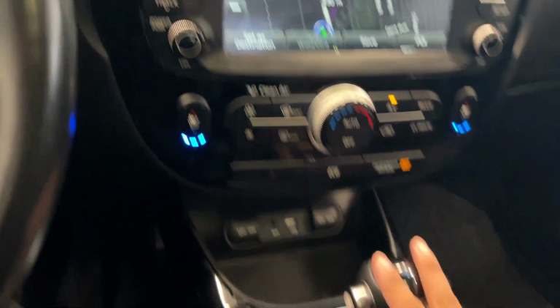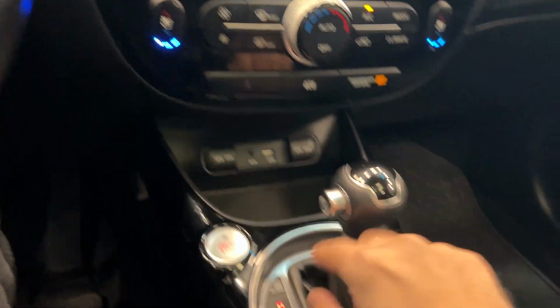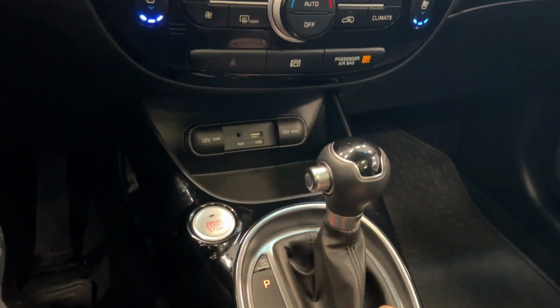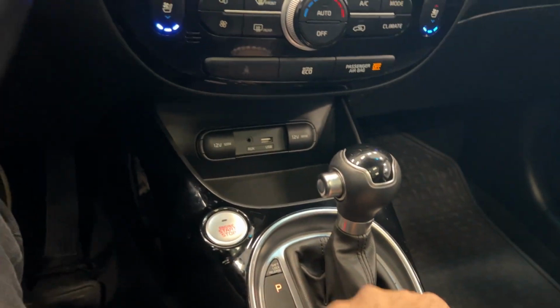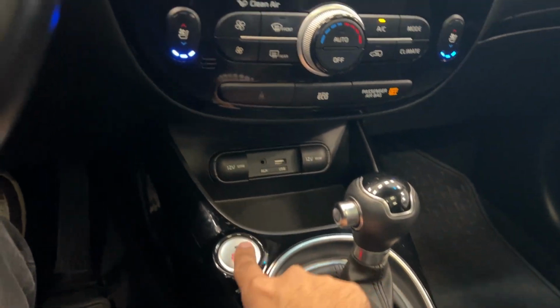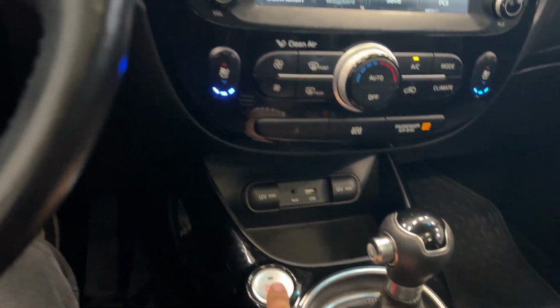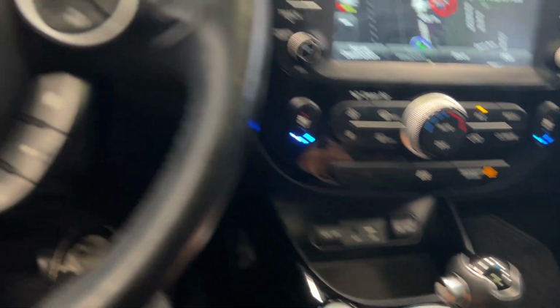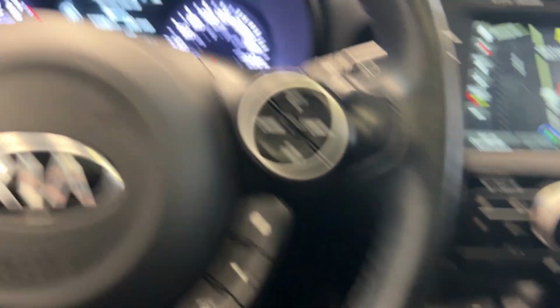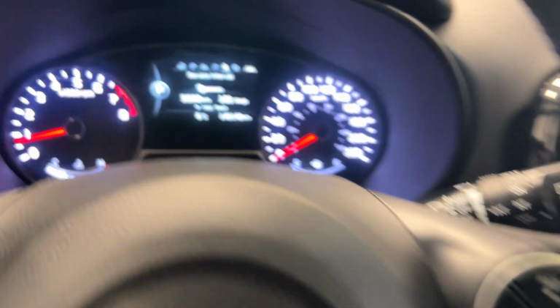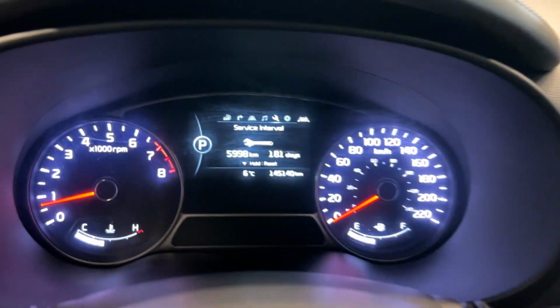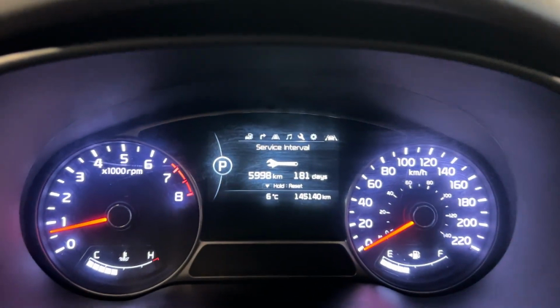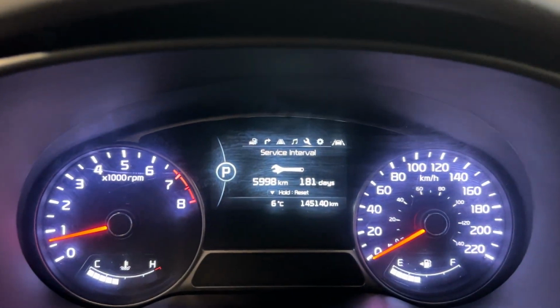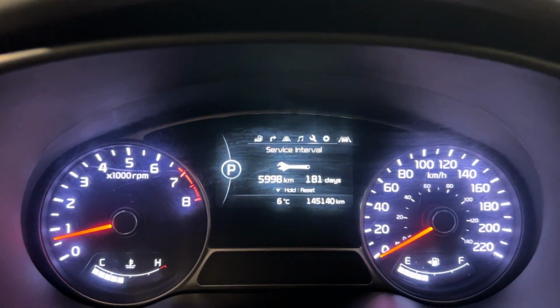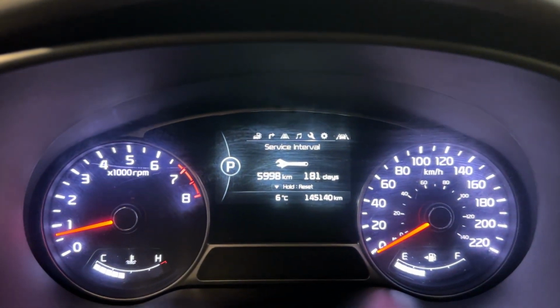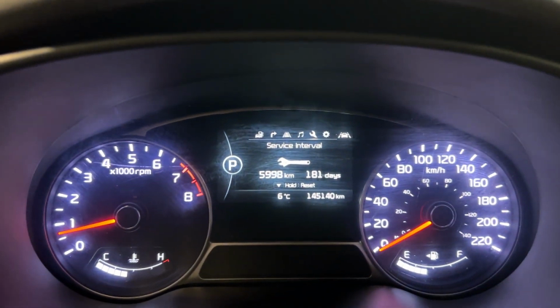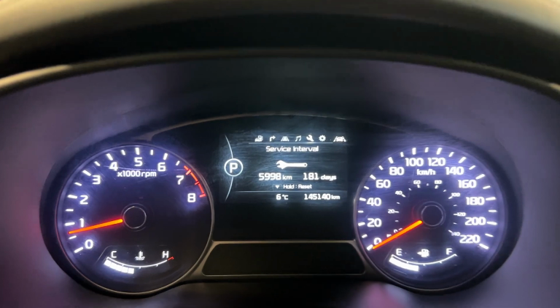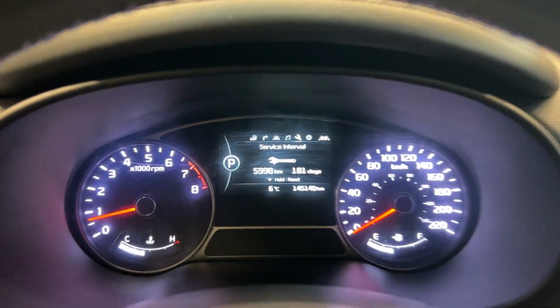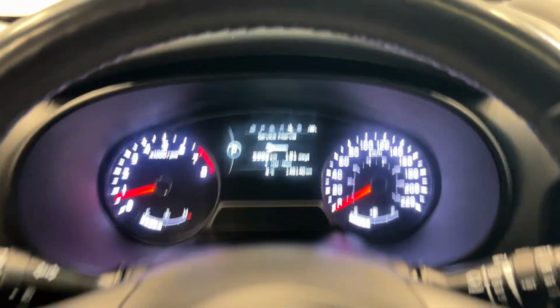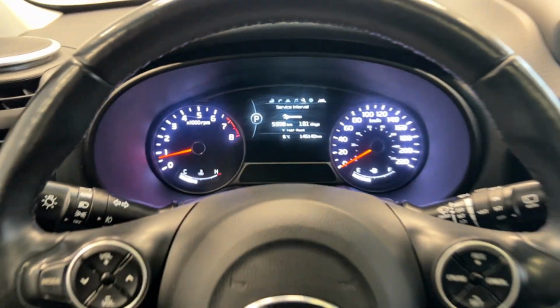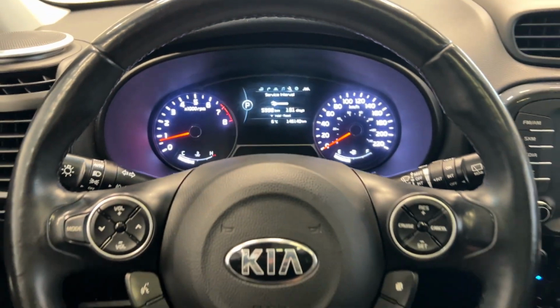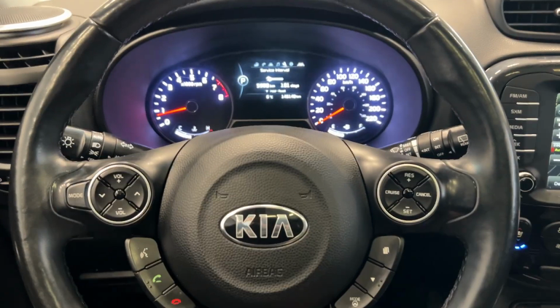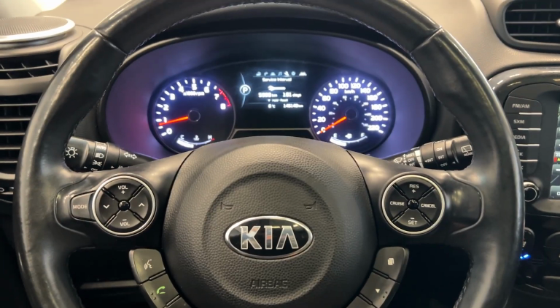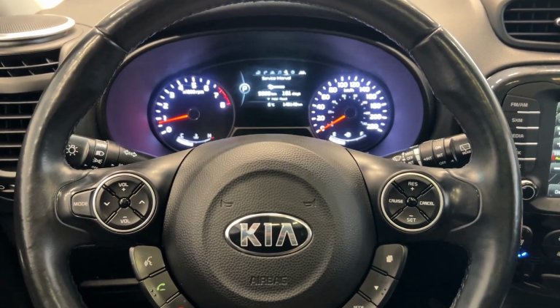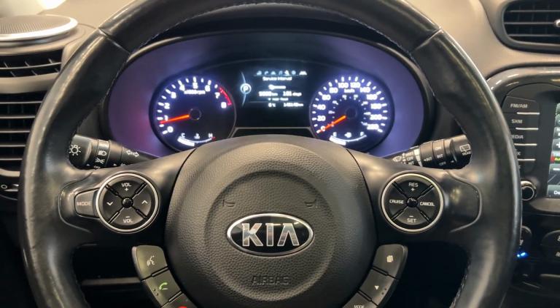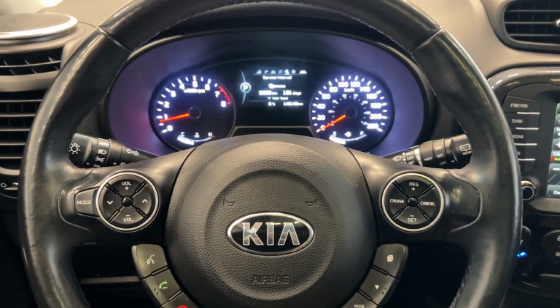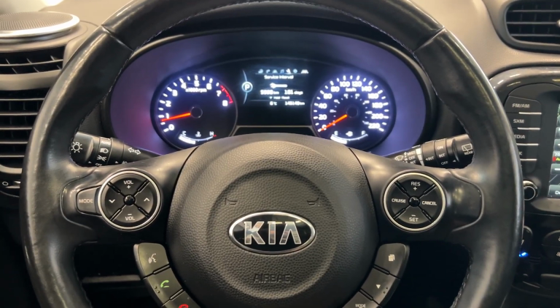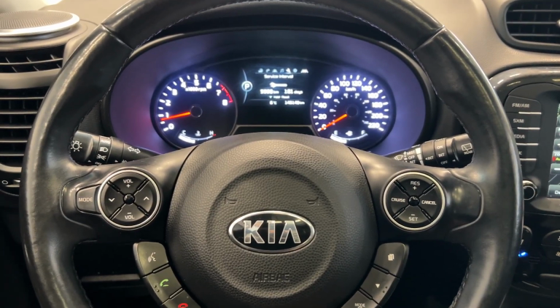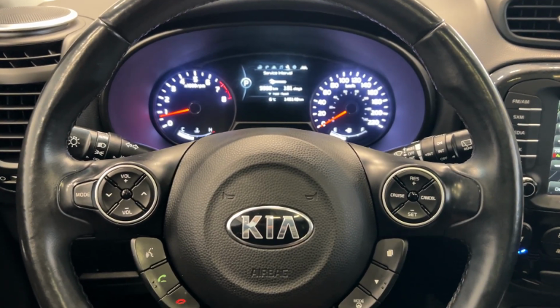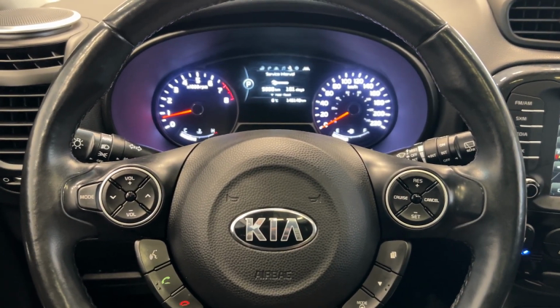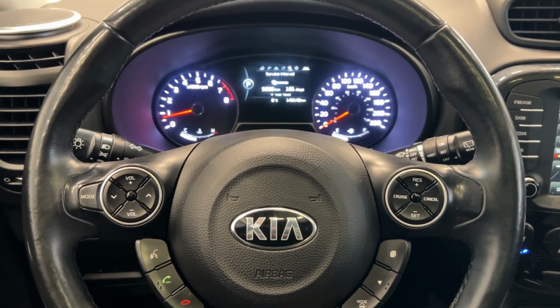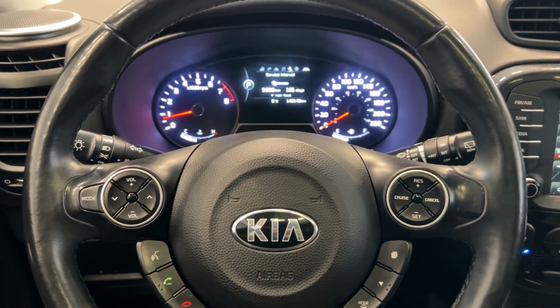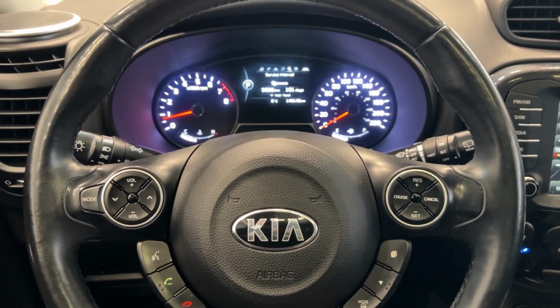We also have a gear shifter, push button start, and it only has 145,000 kilometers. You can take this awesome Kia Soul home today here at Destination Honda. Come on down.